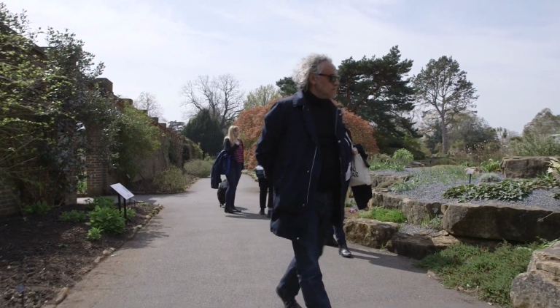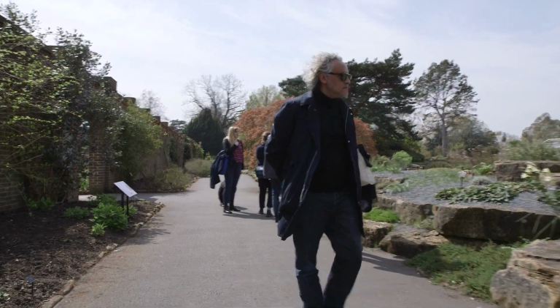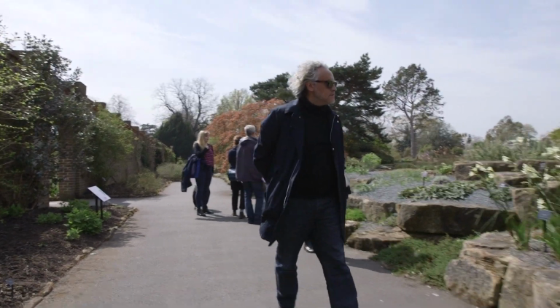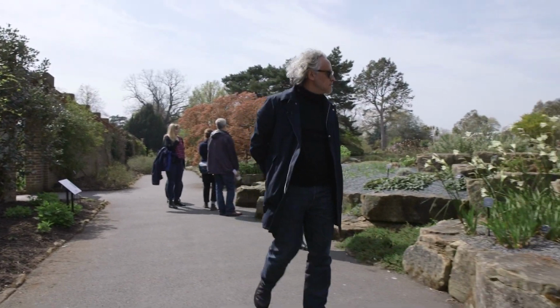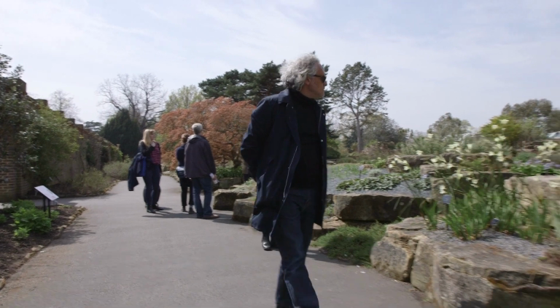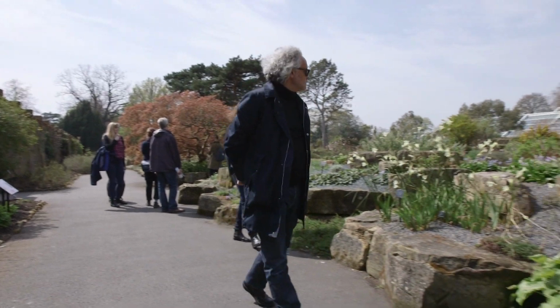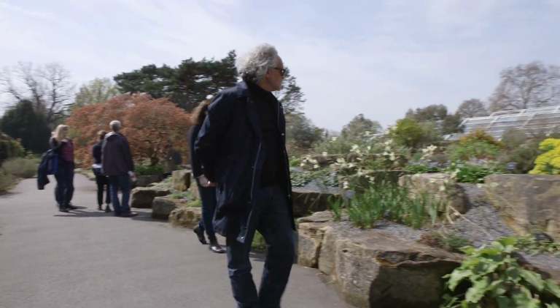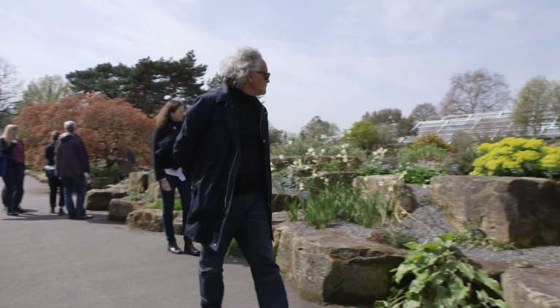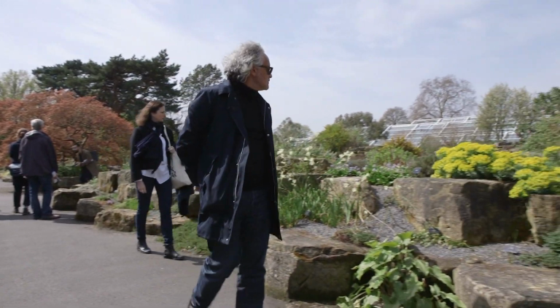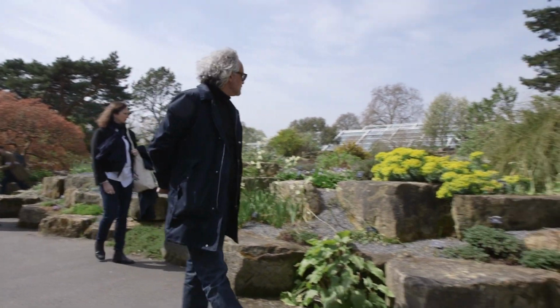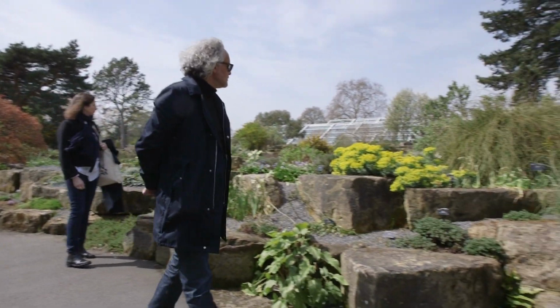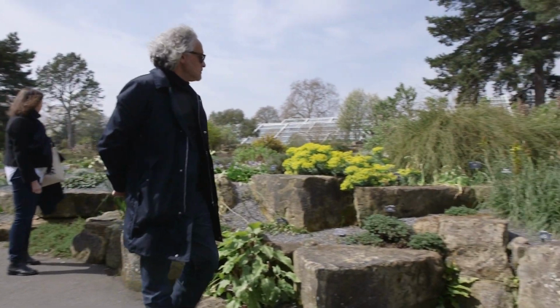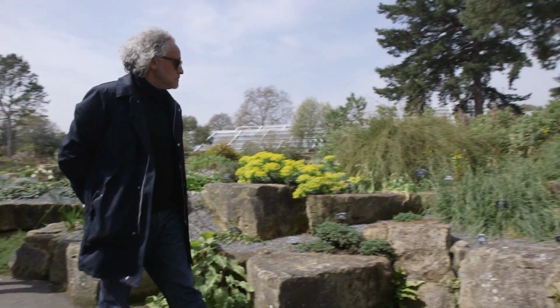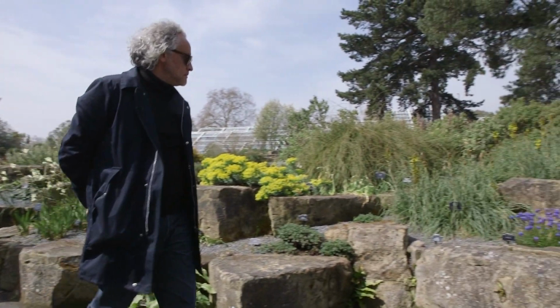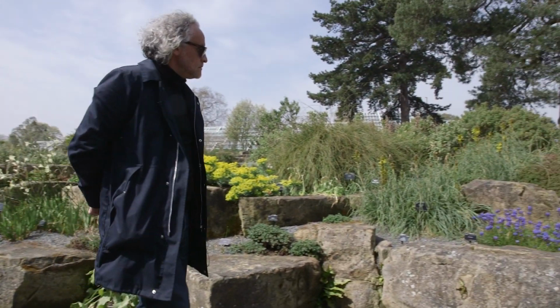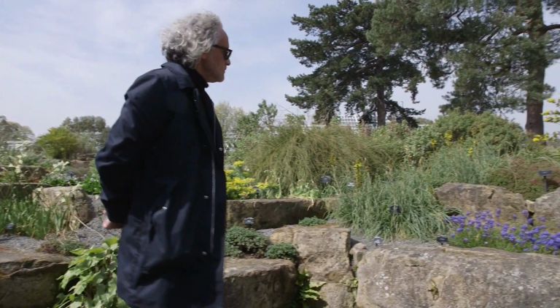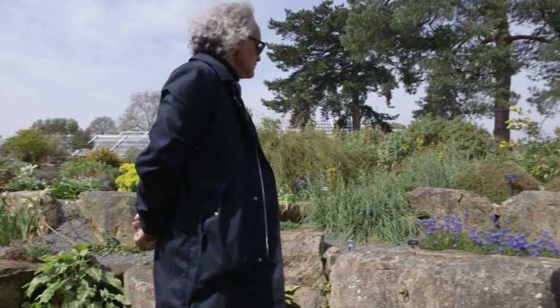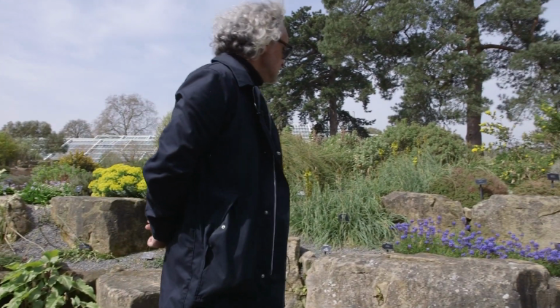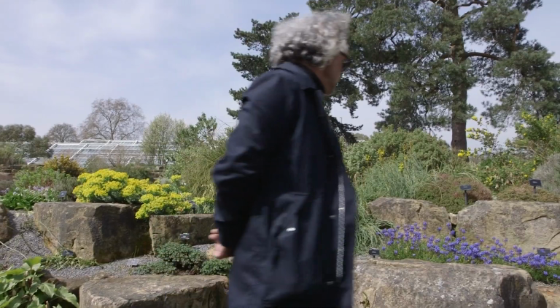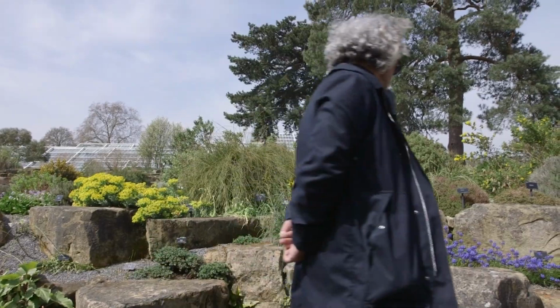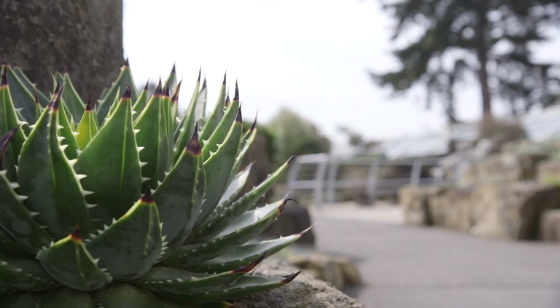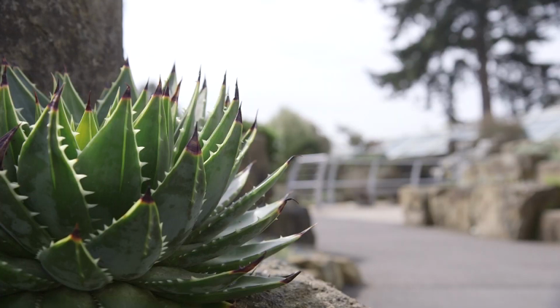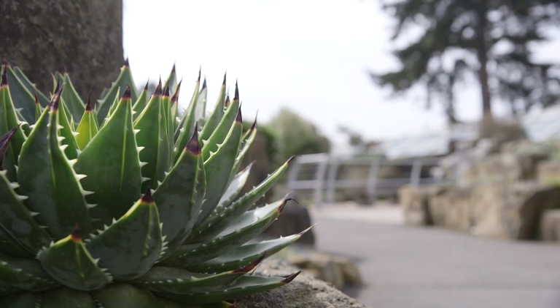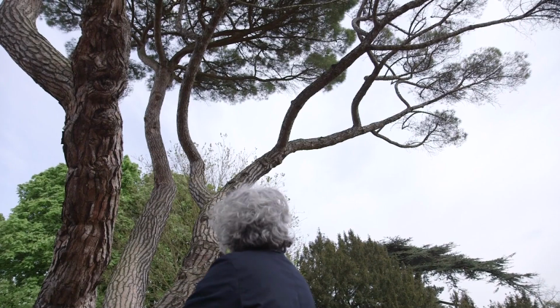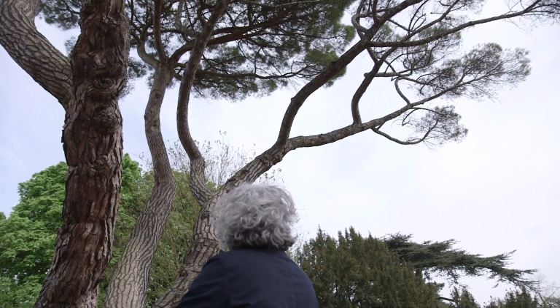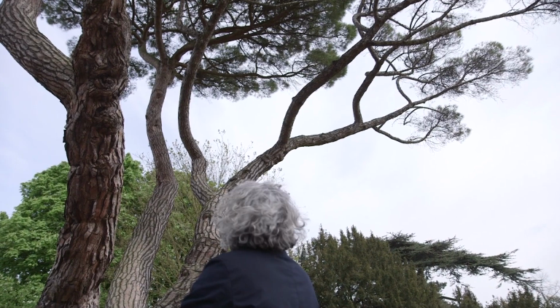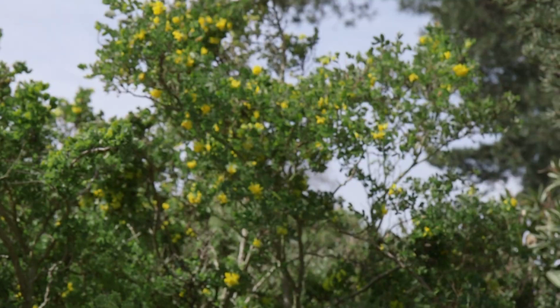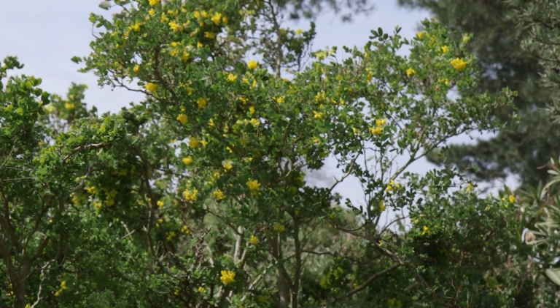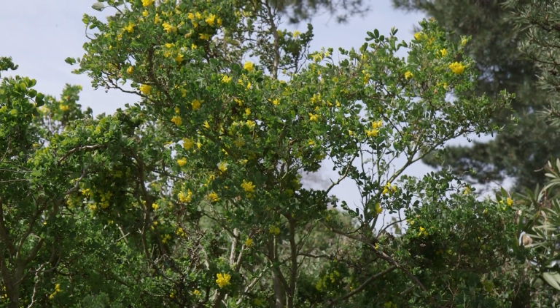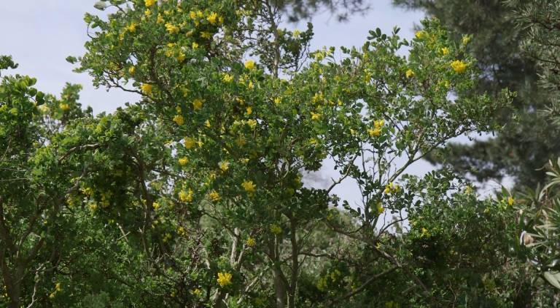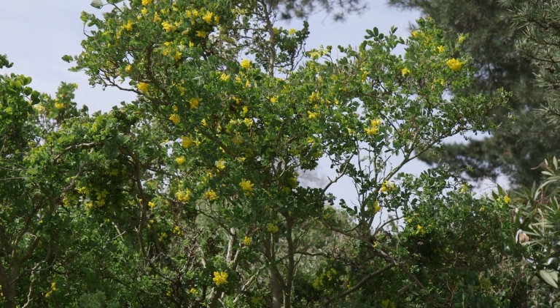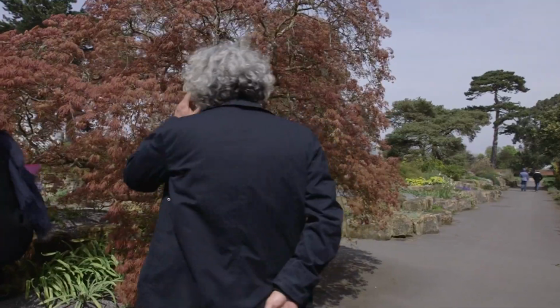We went for a big walk around Kew Gardens and Gabrielle chose all the plants not by country and area as they were laid out, but by sculpture and shape and form and colour.